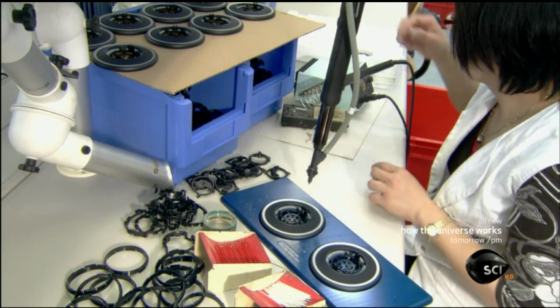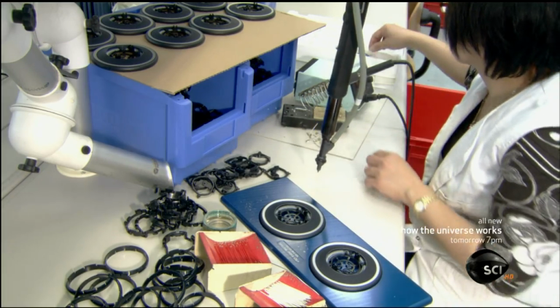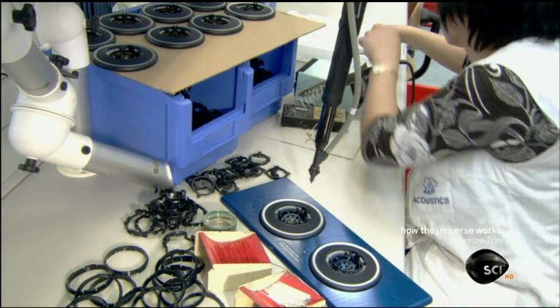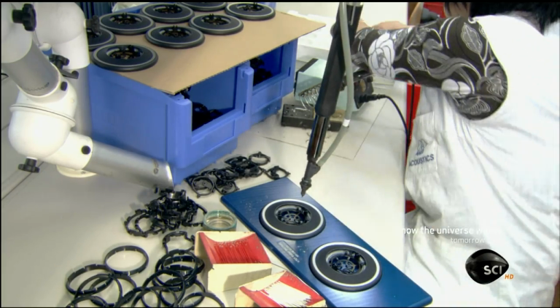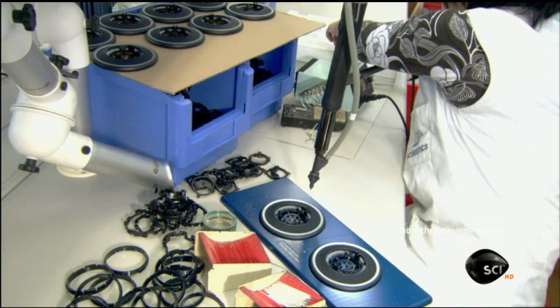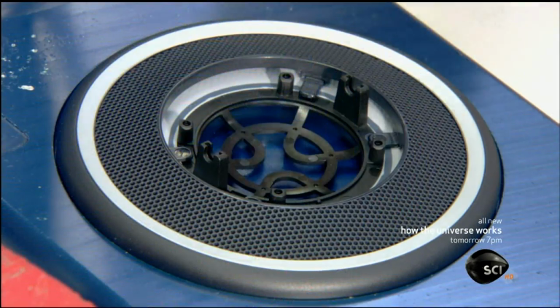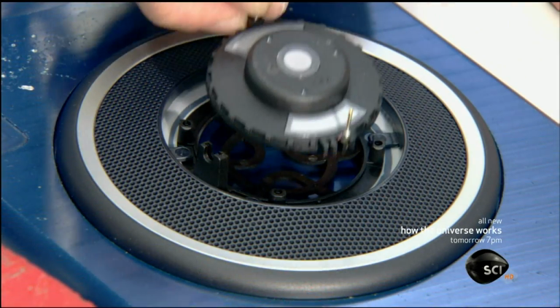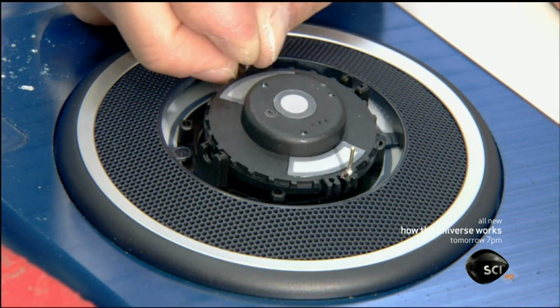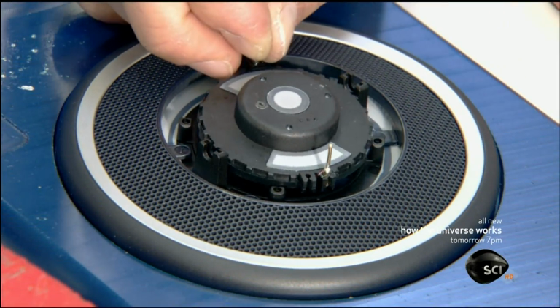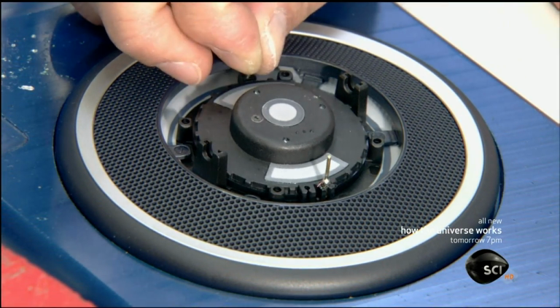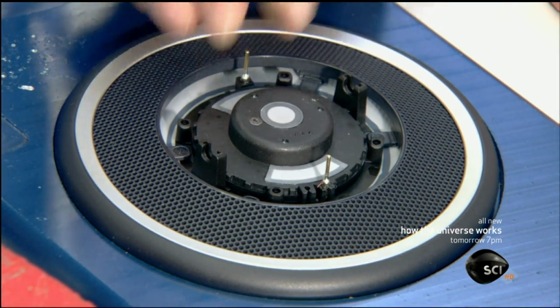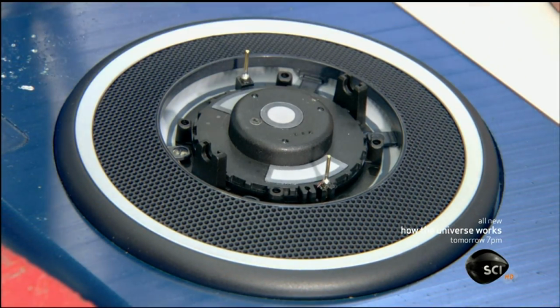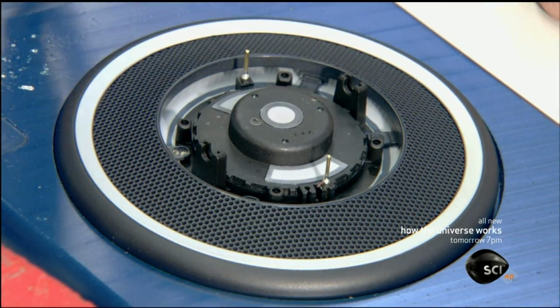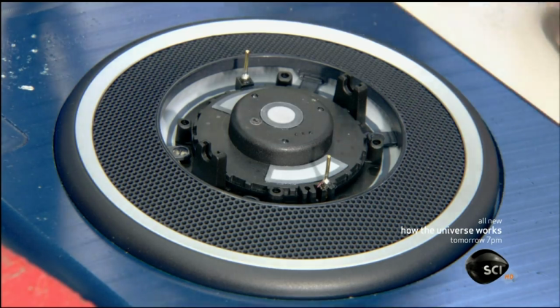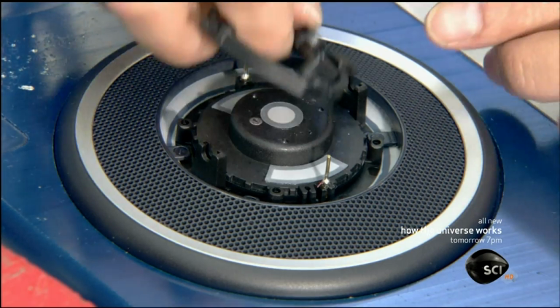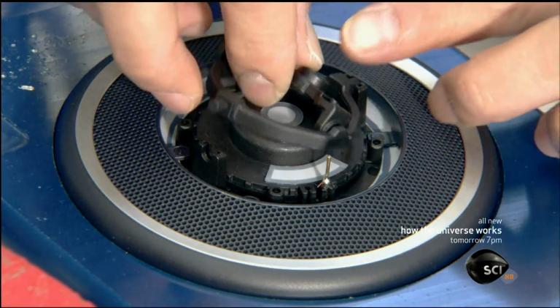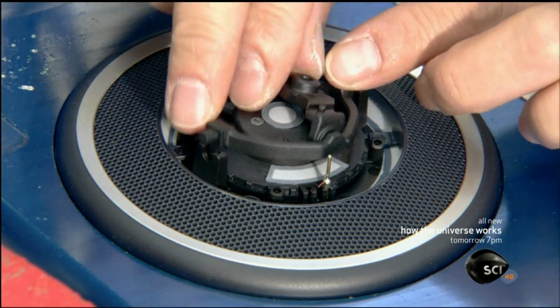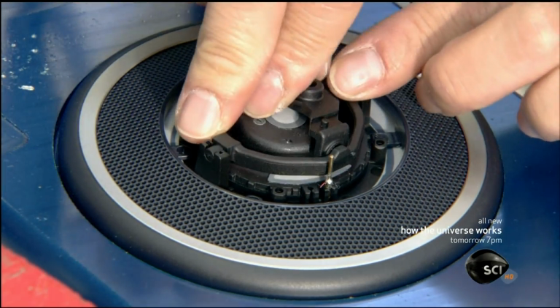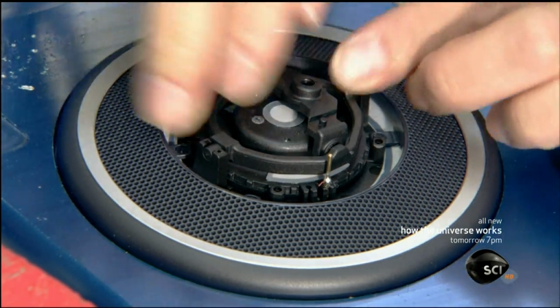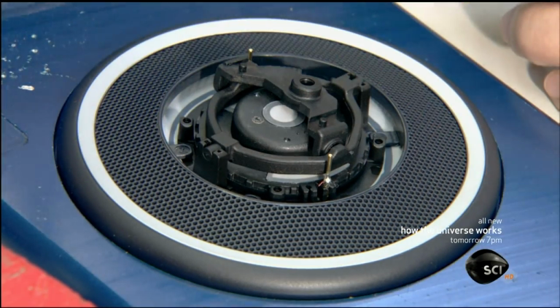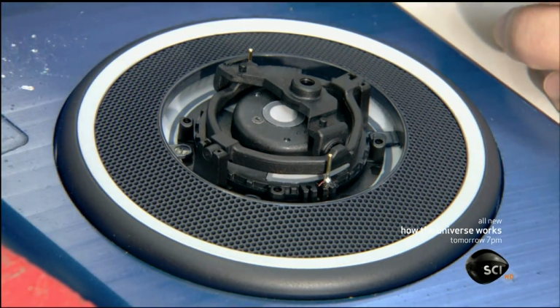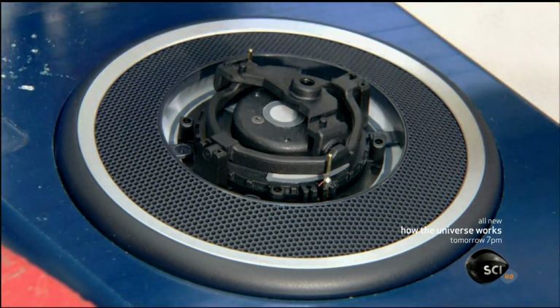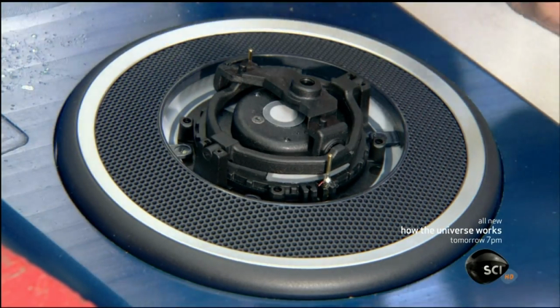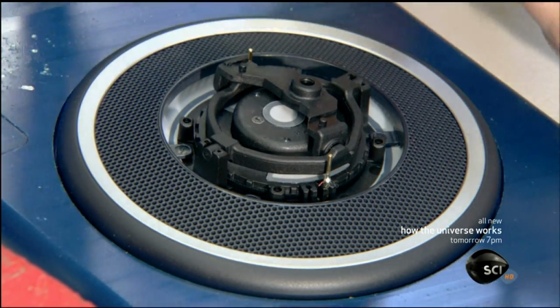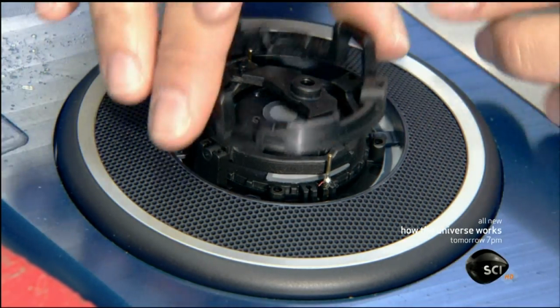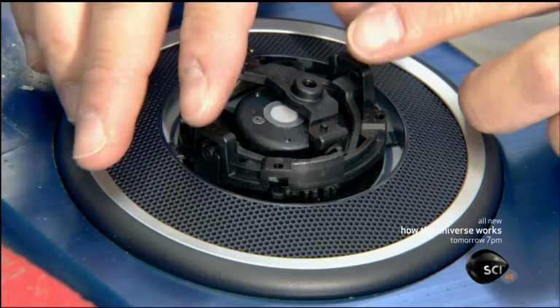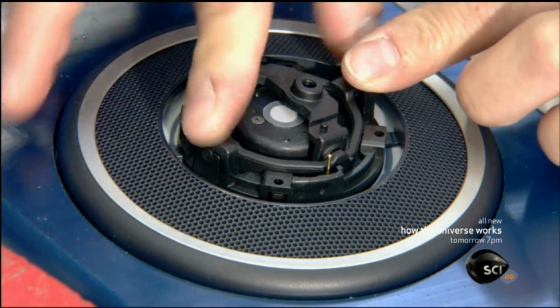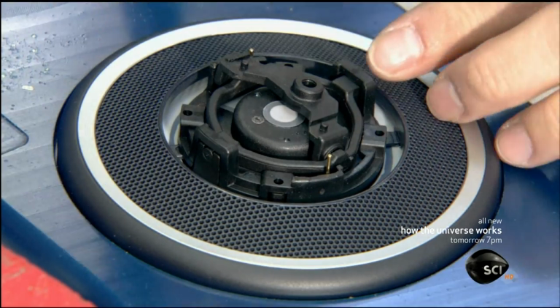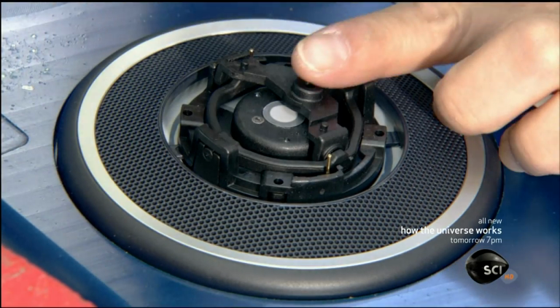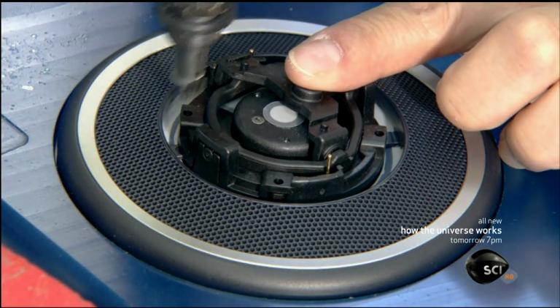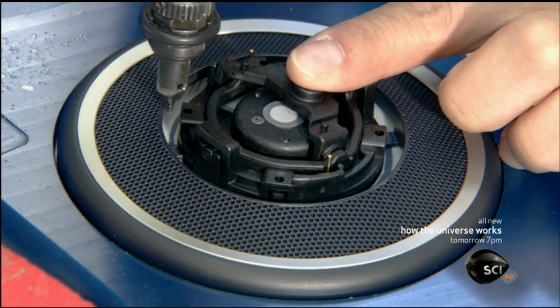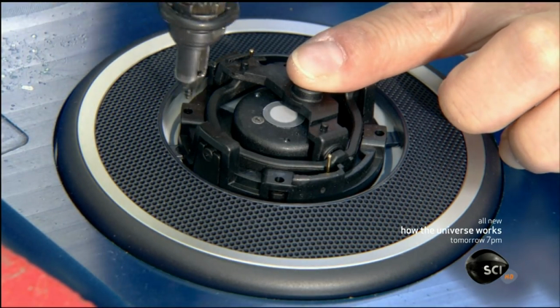She inserts the speaker mechanism in the center of the housing, then places plastic brackets over it for protection. She then secures the entire assembly to the housing.